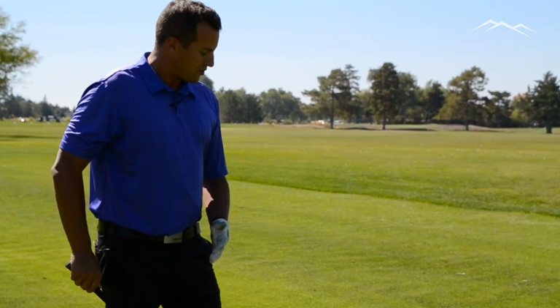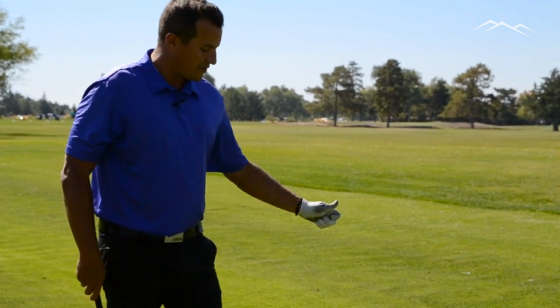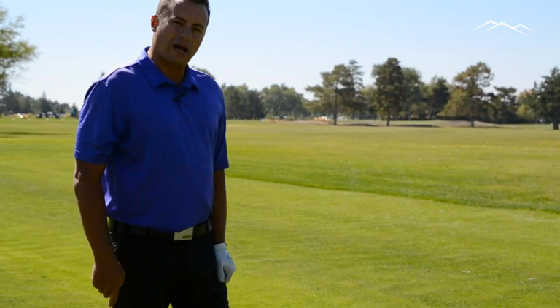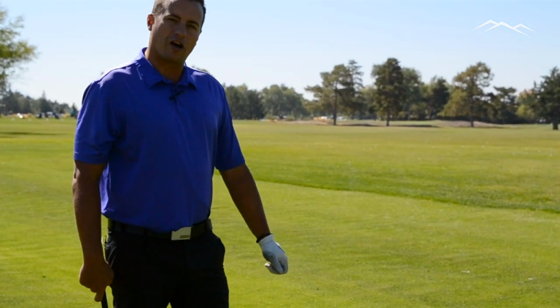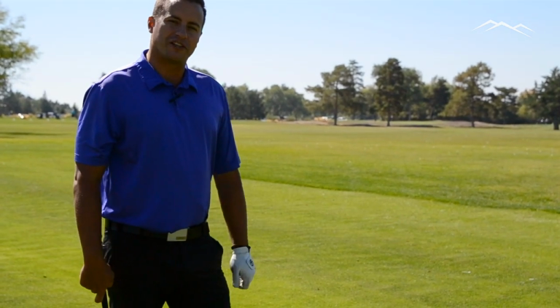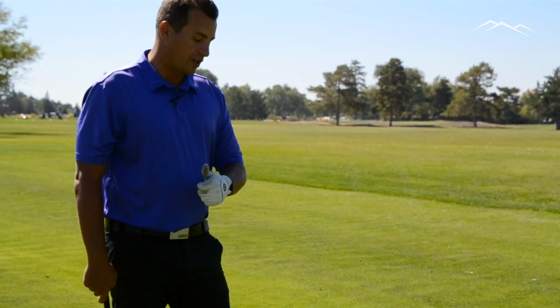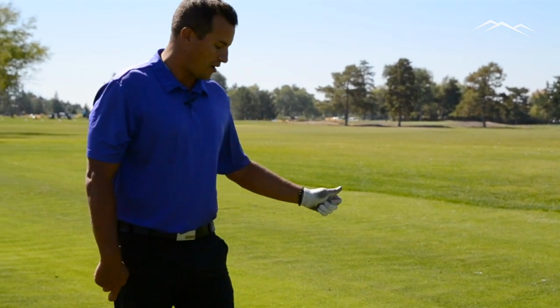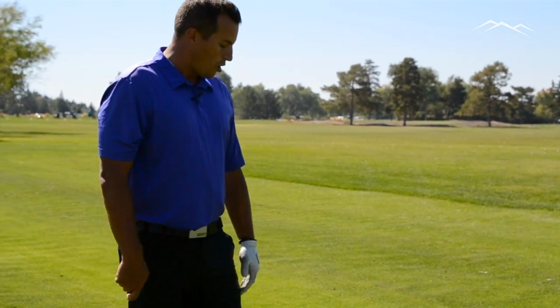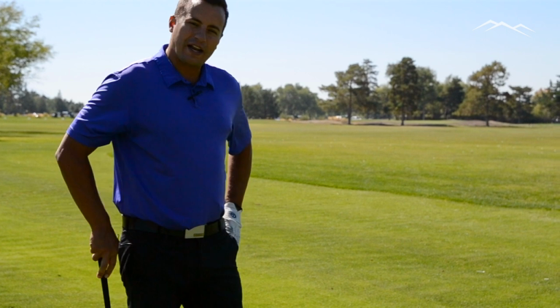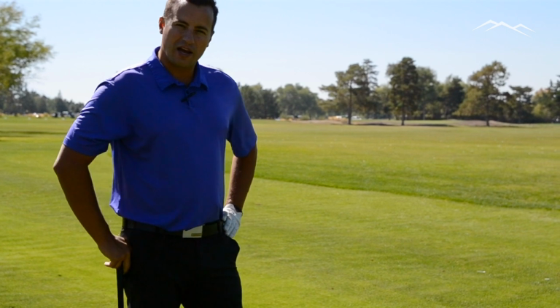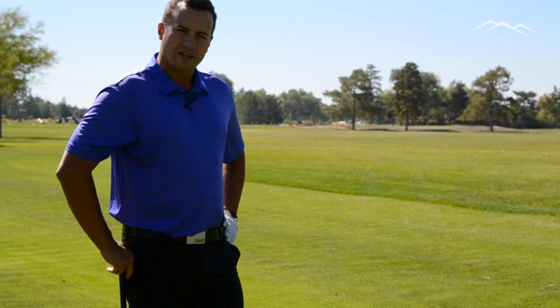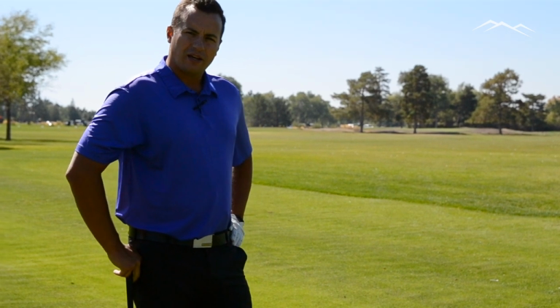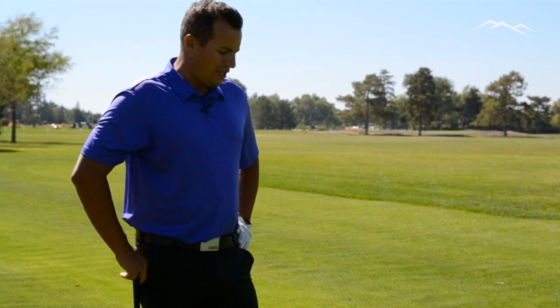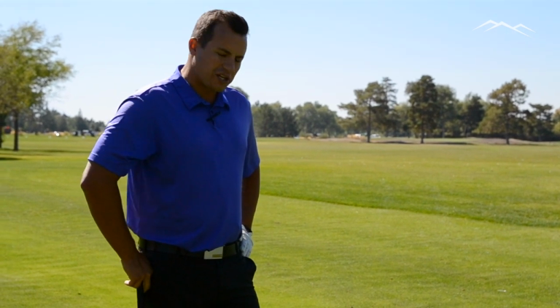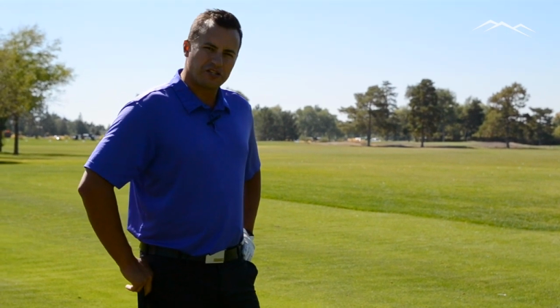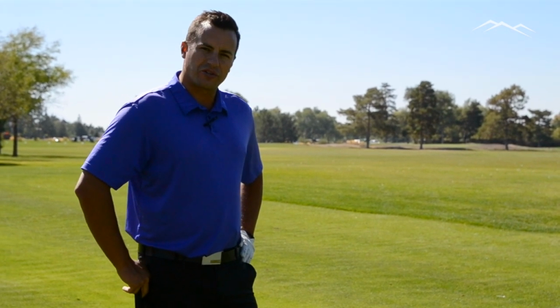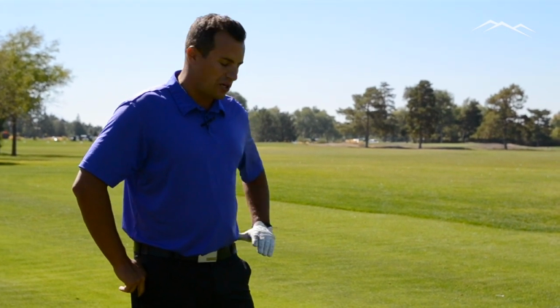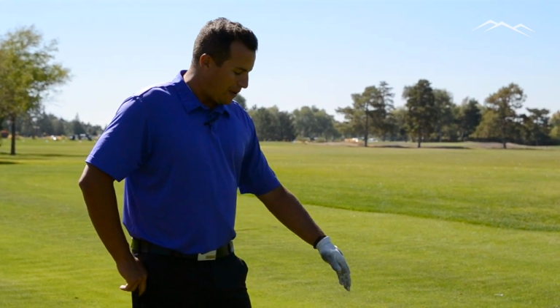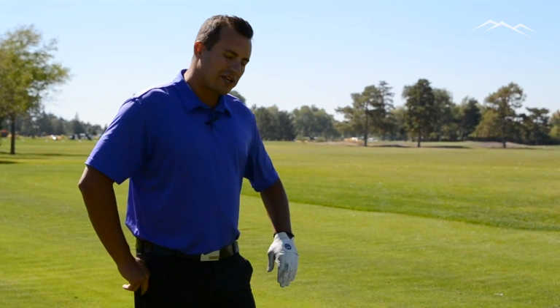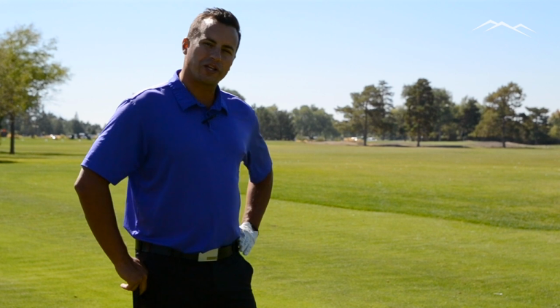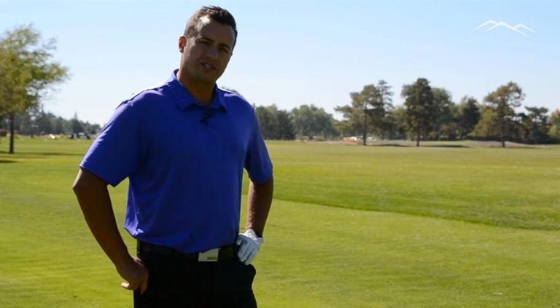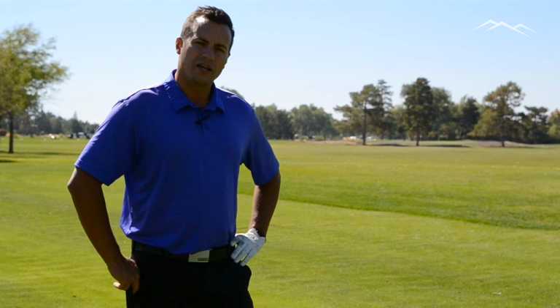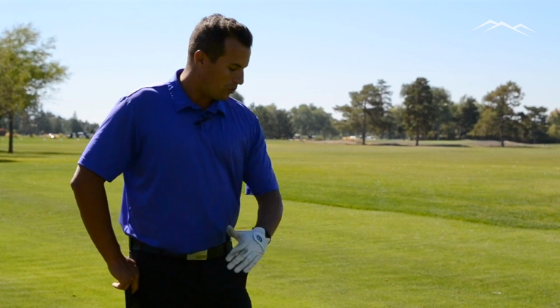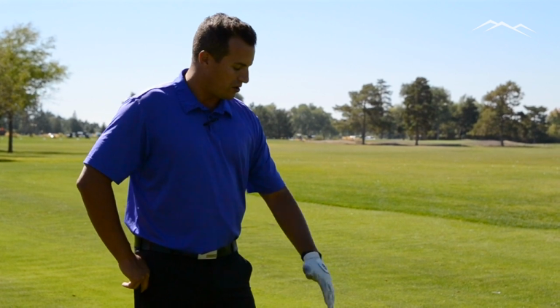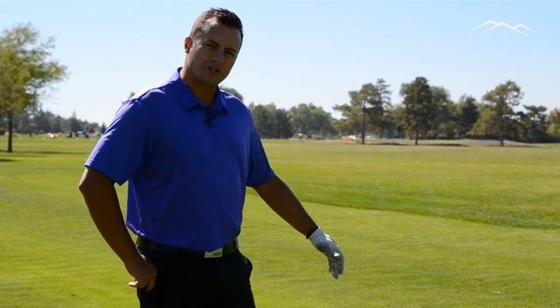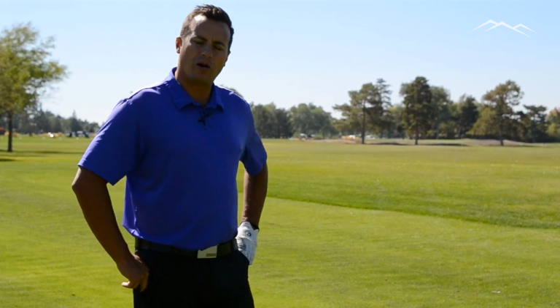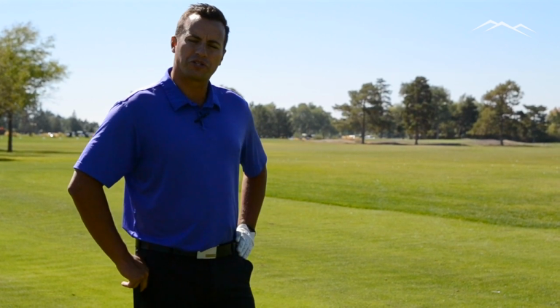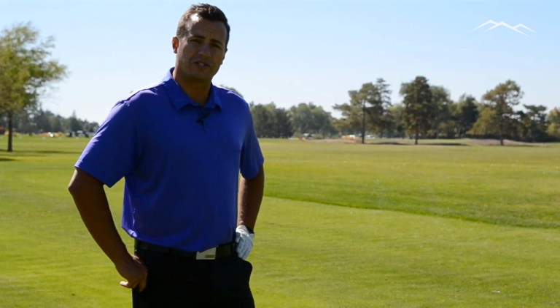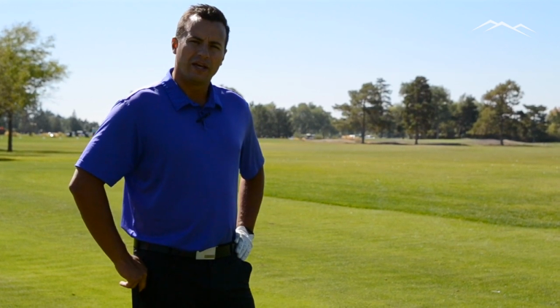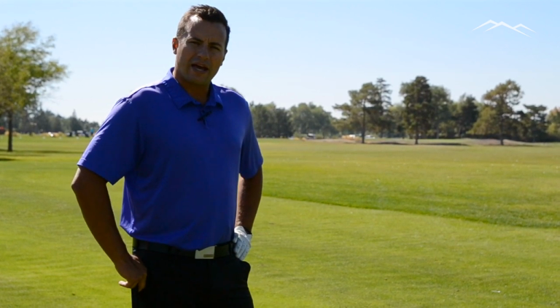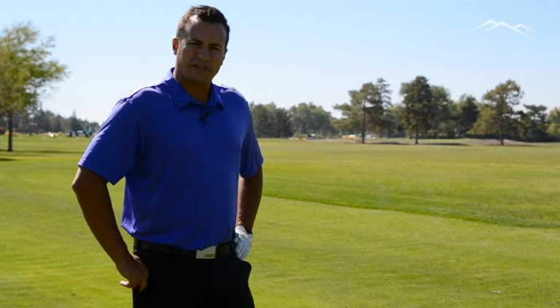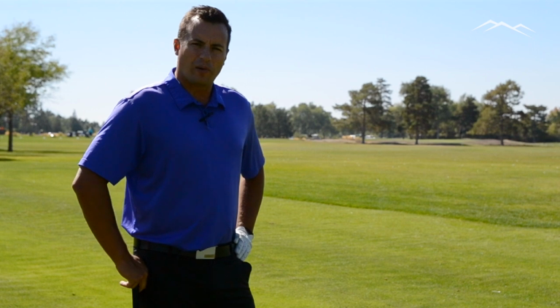That's the drill I would do to help if I start hooking the shot. Hopefully that helps you guys with any directional issues on the driving range. Pay attention to what your divot's doing — that will tell you what your club is doing at impact near the golf ball.